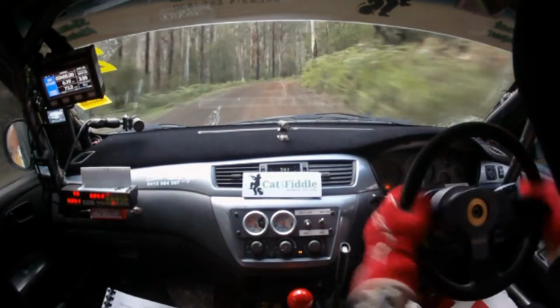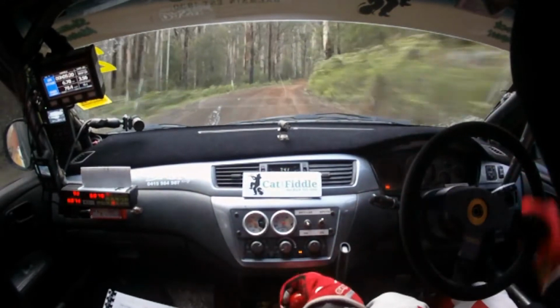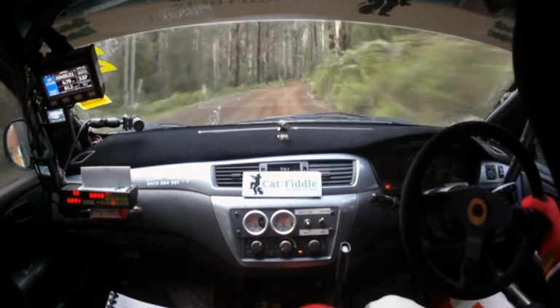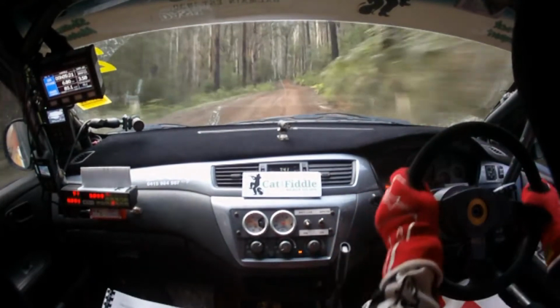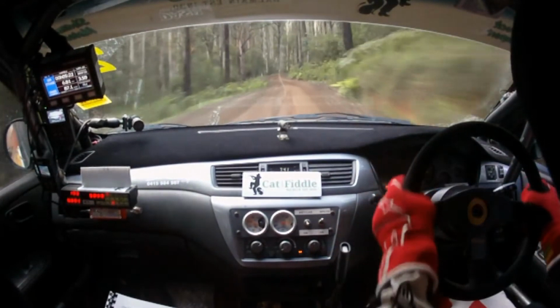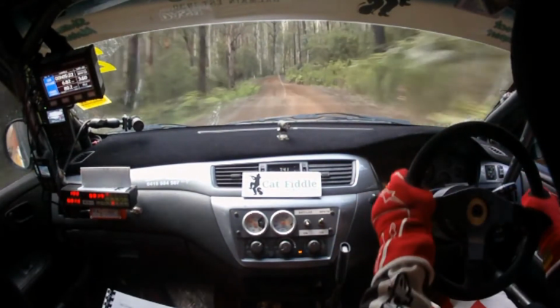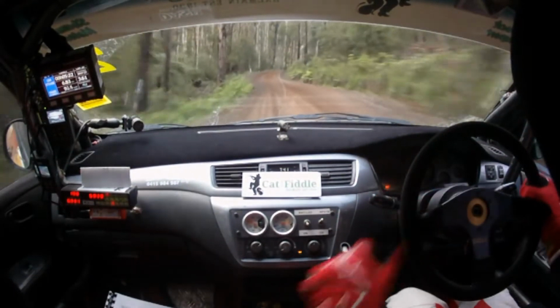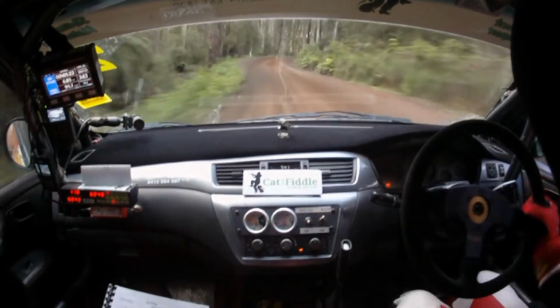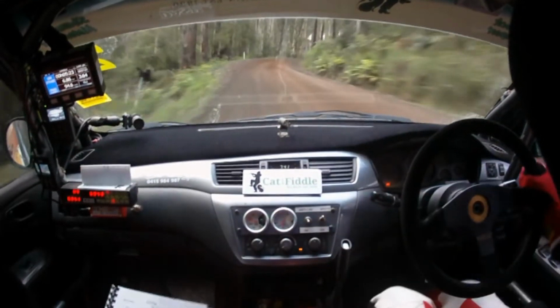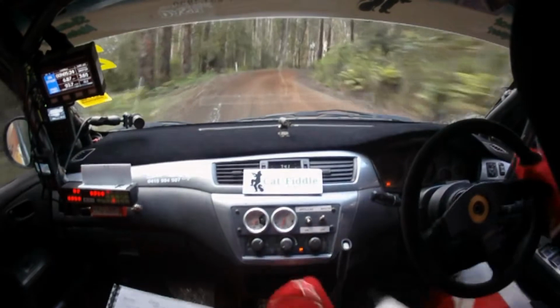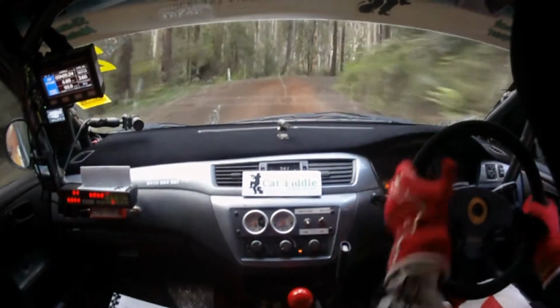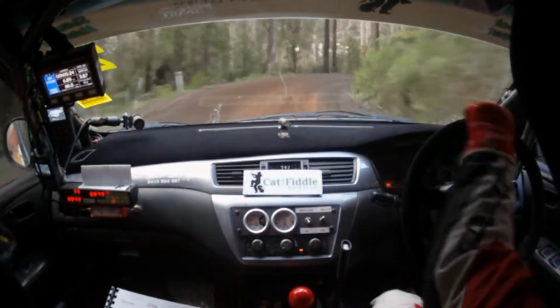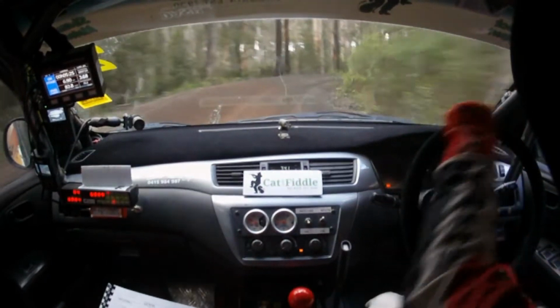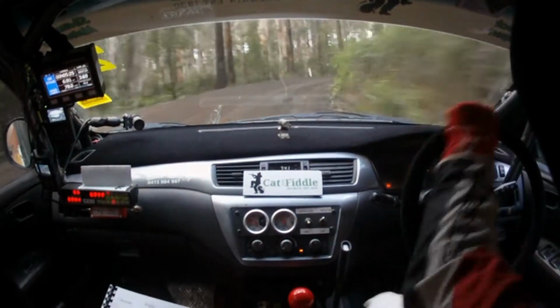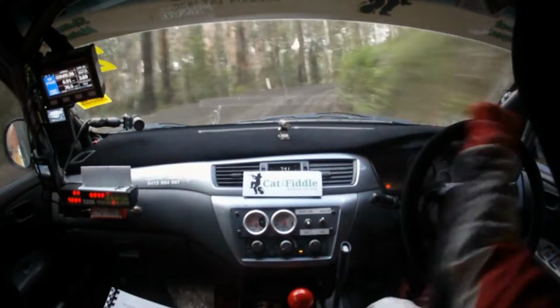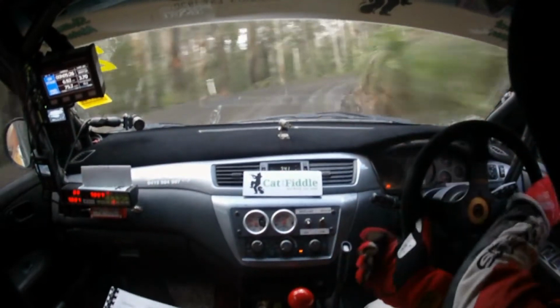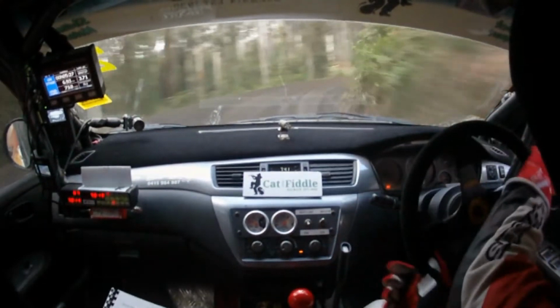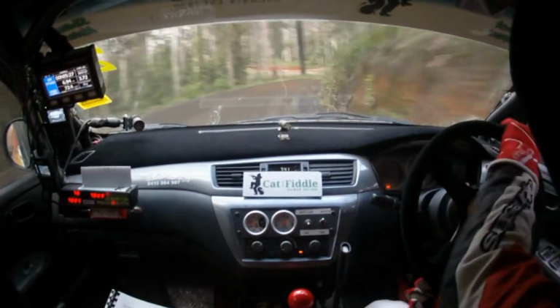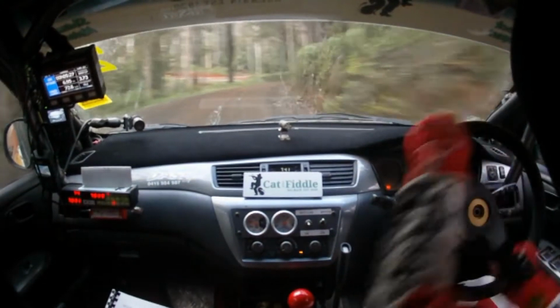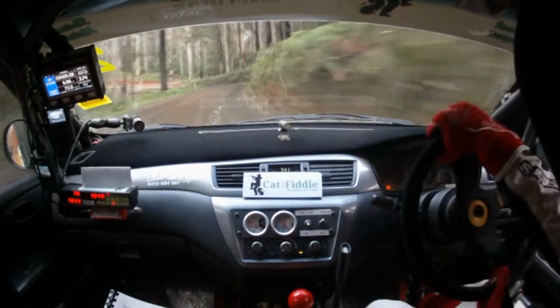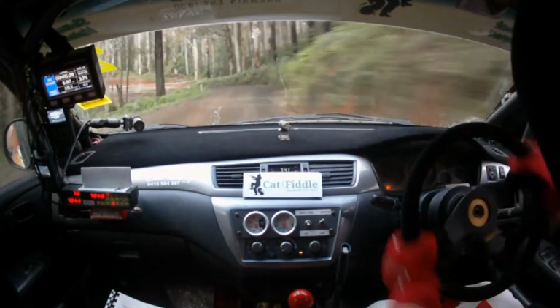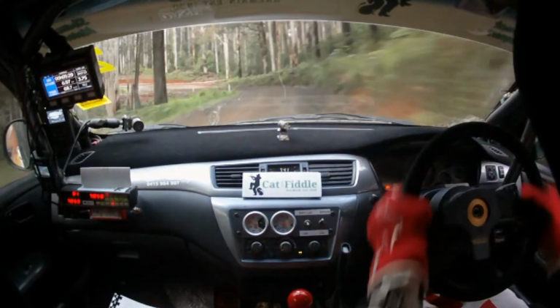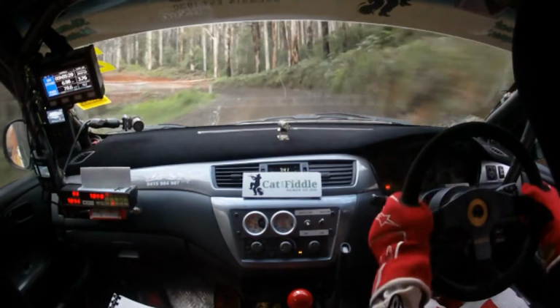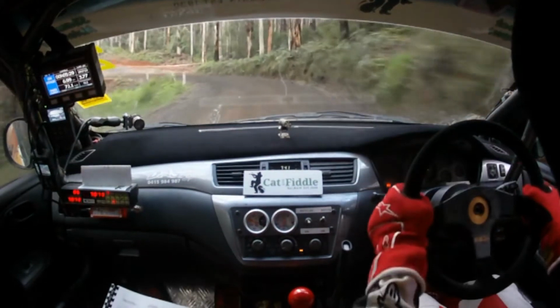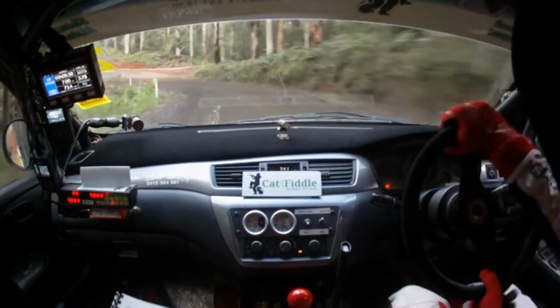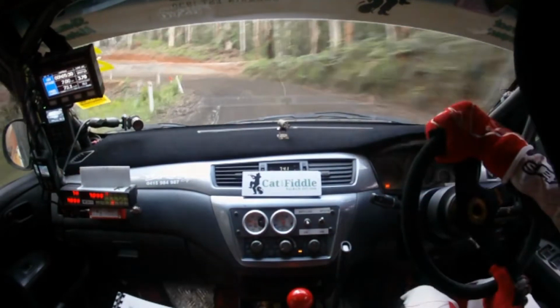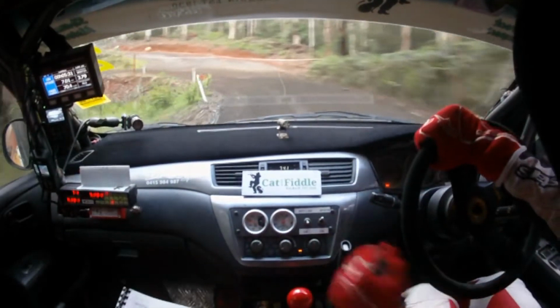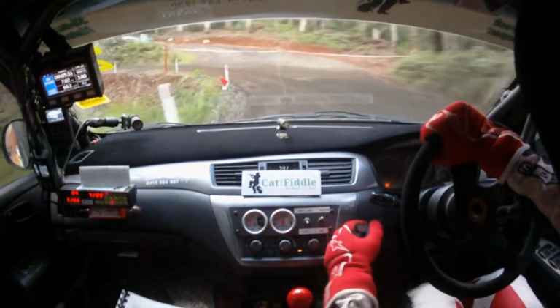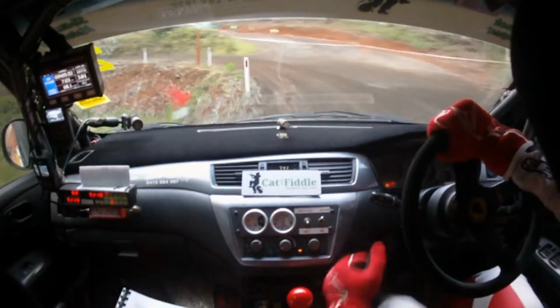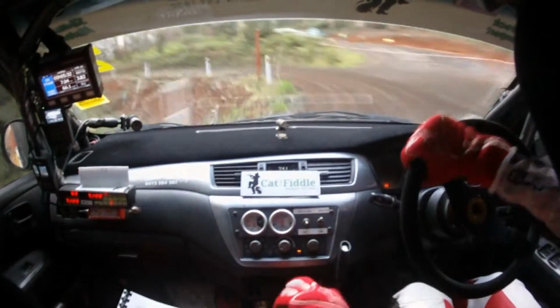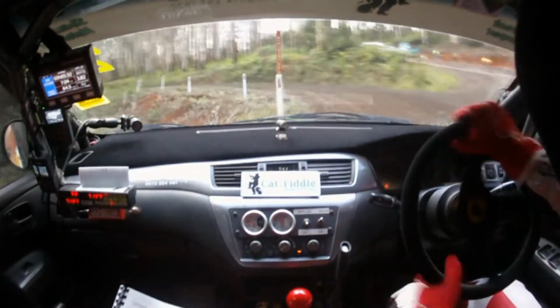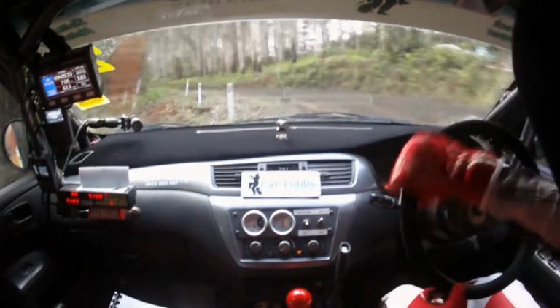For your 6 left. And 4 right at the end. Tightens 3 right plus. Tightens 3 right plus in on the exit. Then fast 3 left, coming out. Fast 3 left. Opens 160.